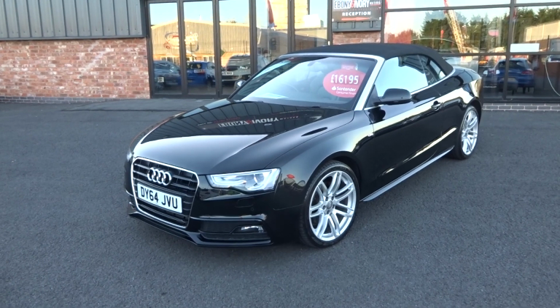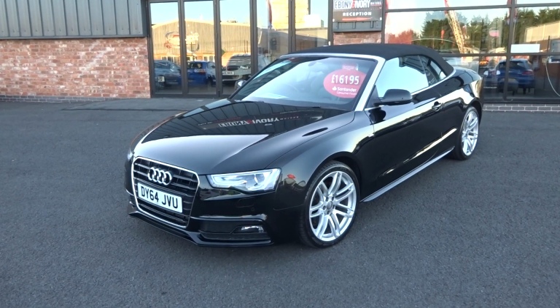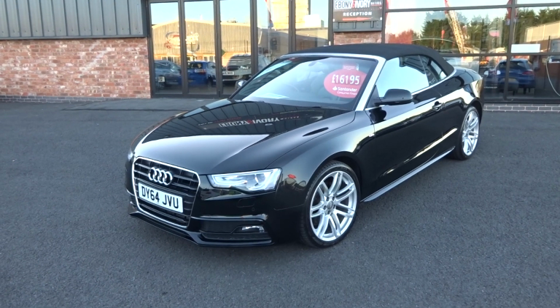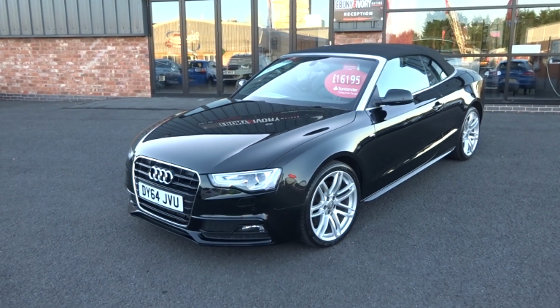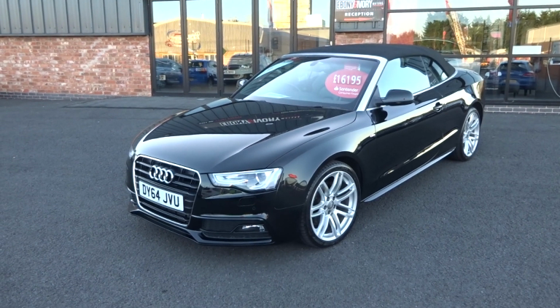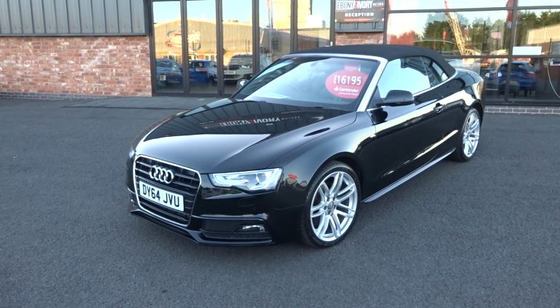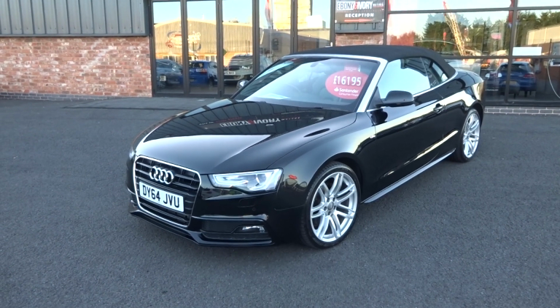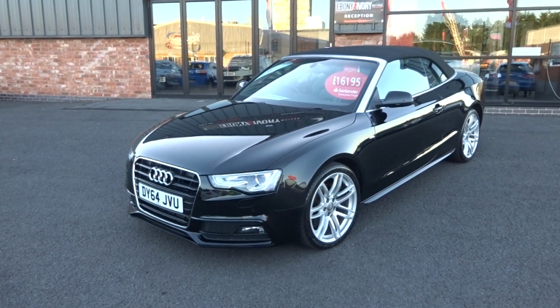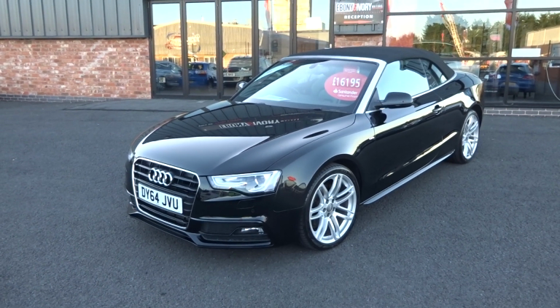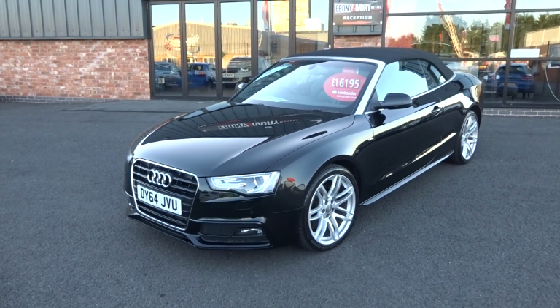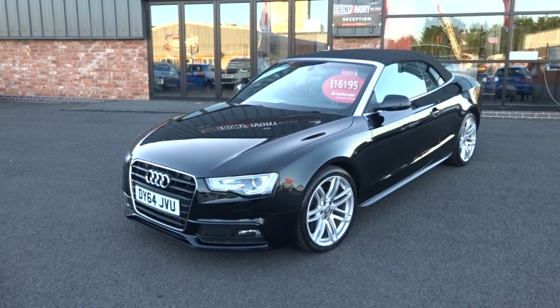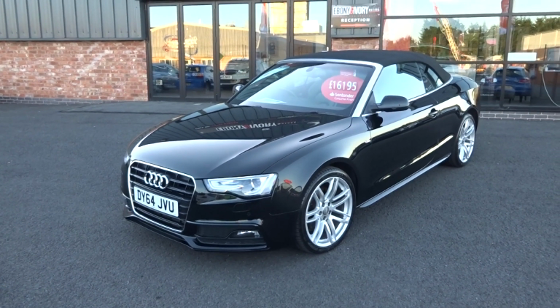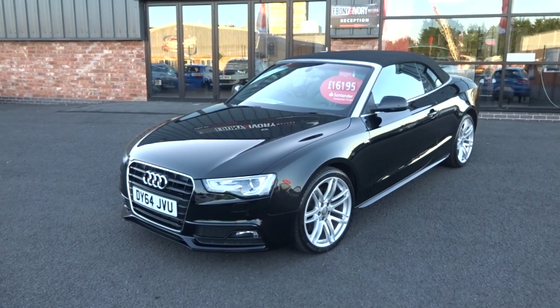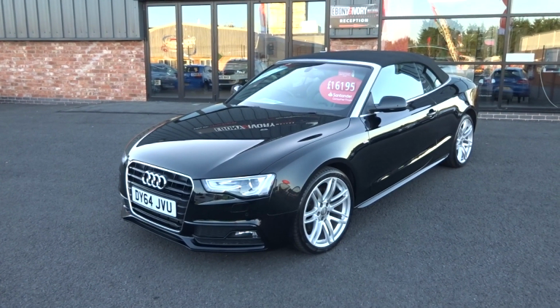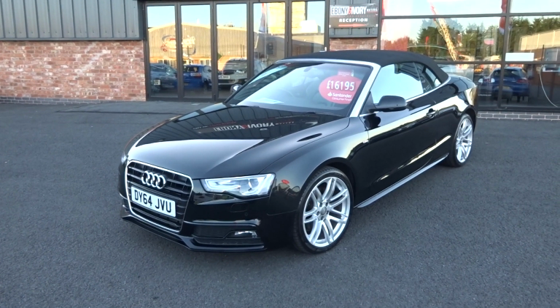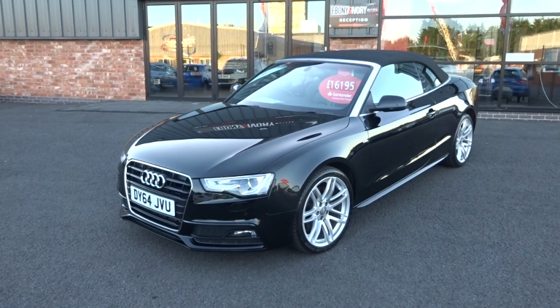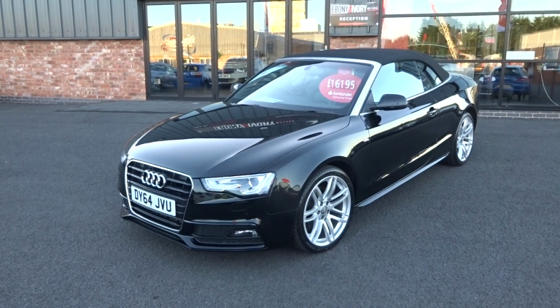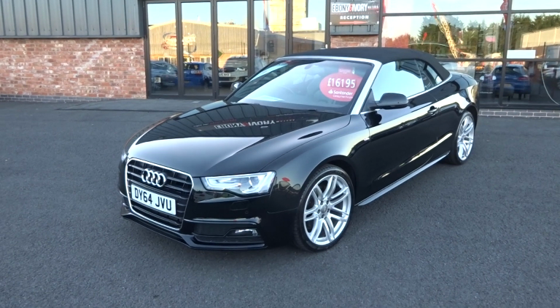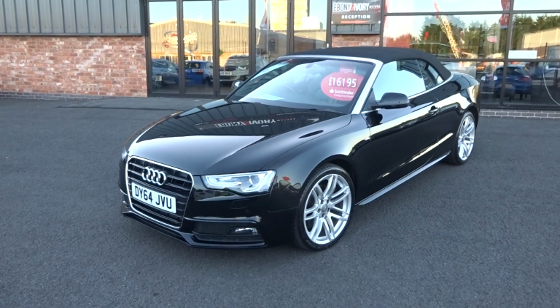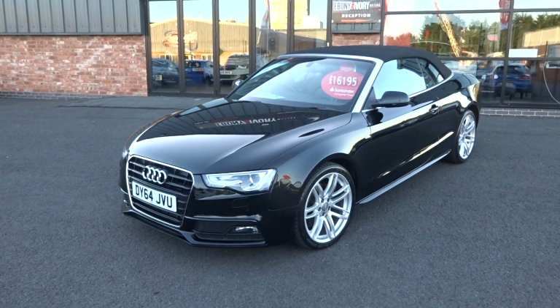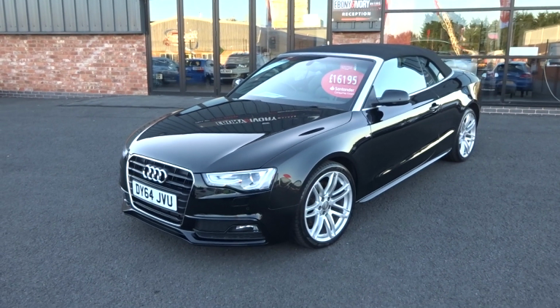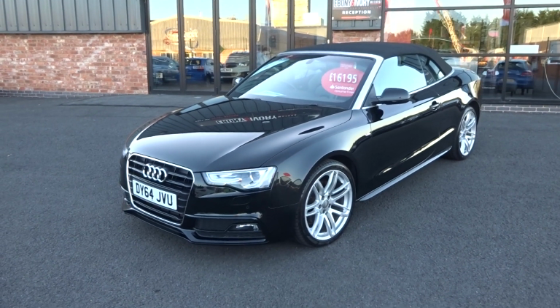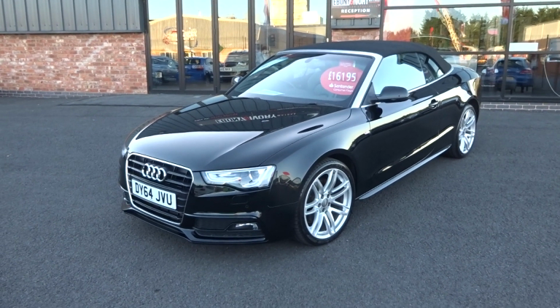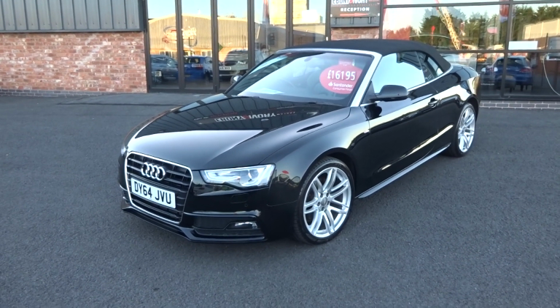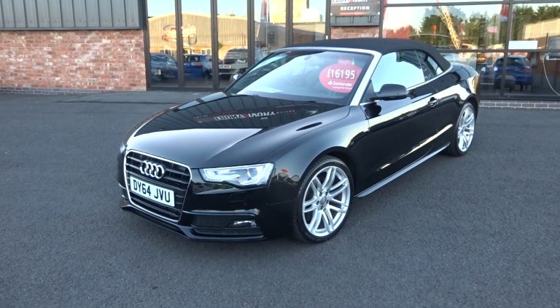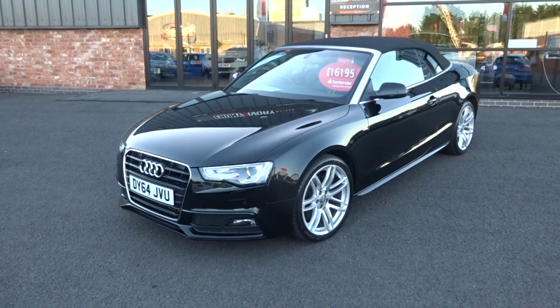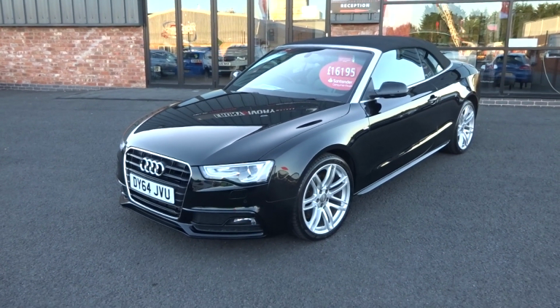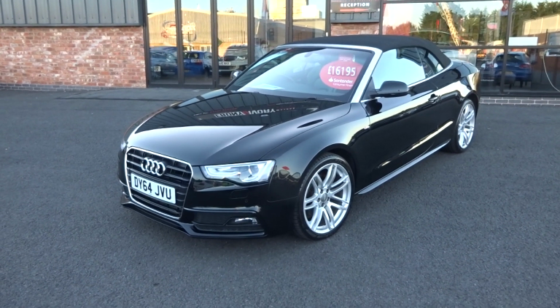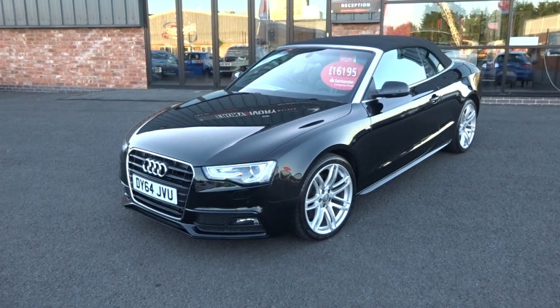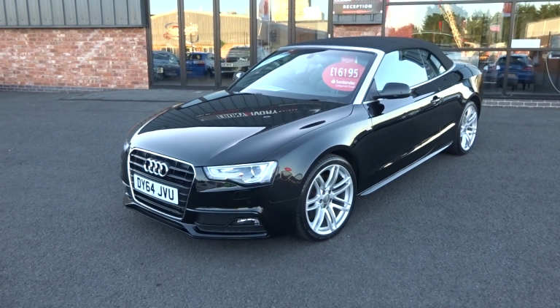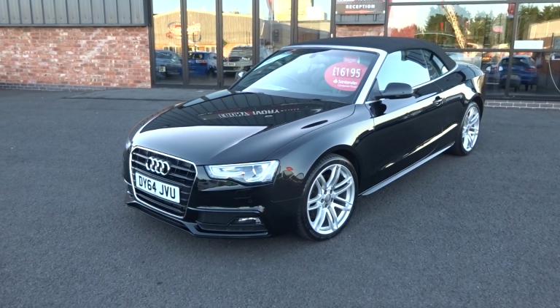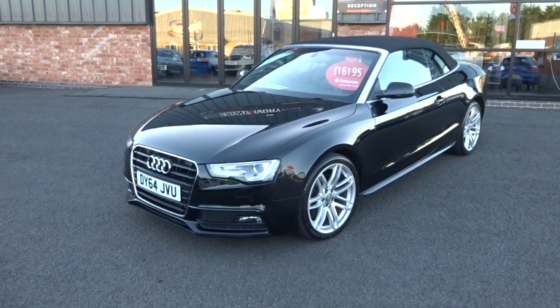Two previous keepers, full documented Audi service history, two keys, V5 document, and all the original paperwork etc. comes with the vehicle.